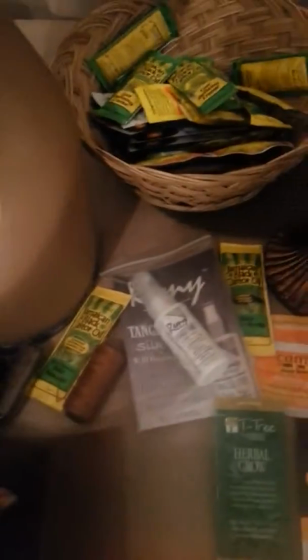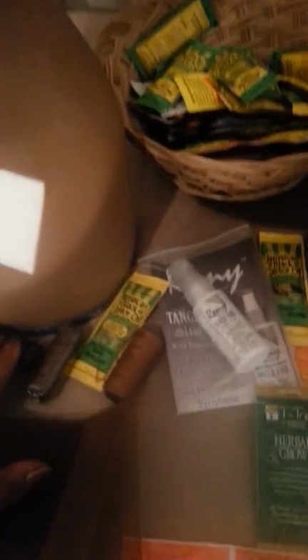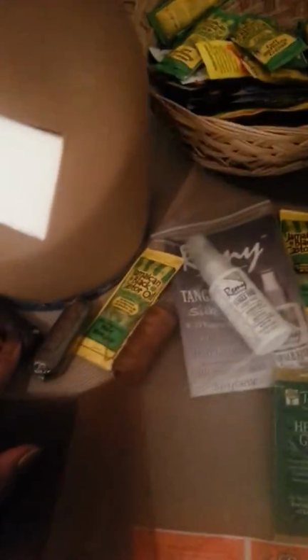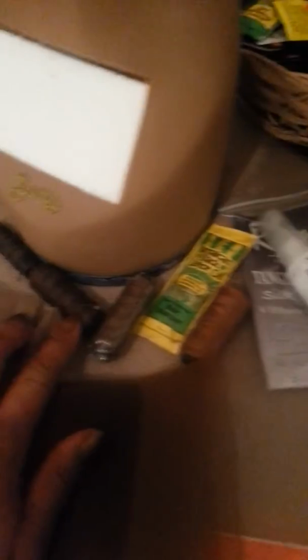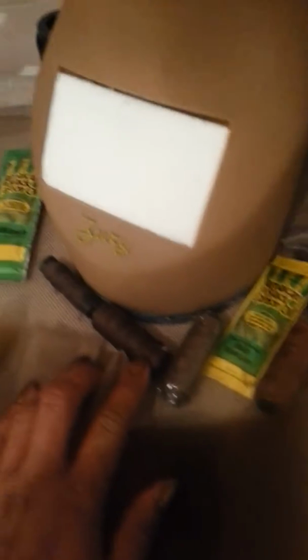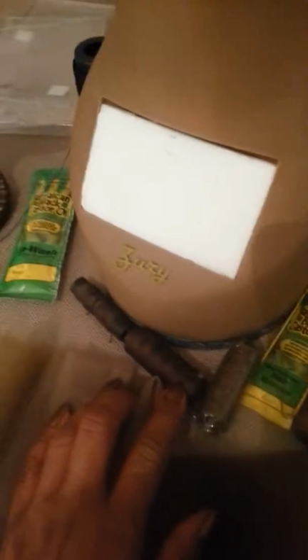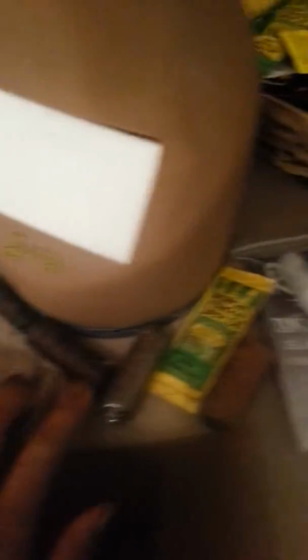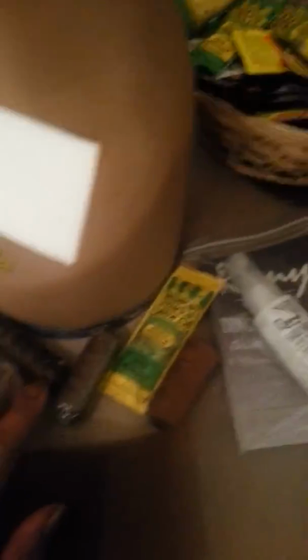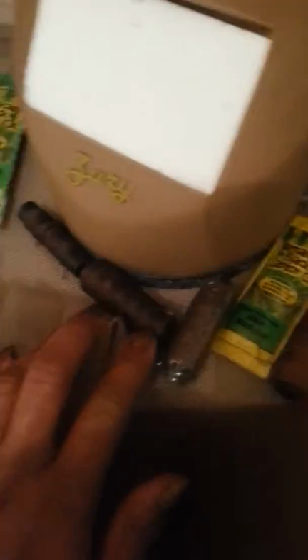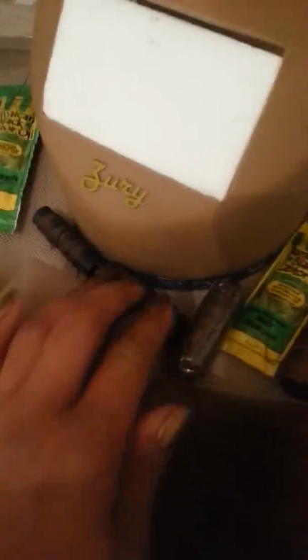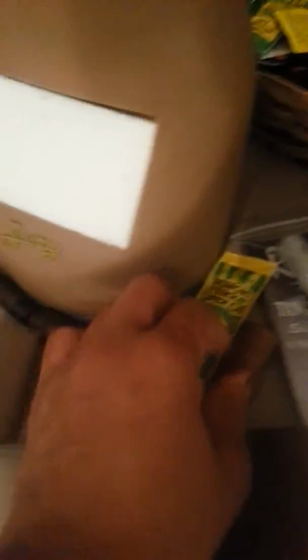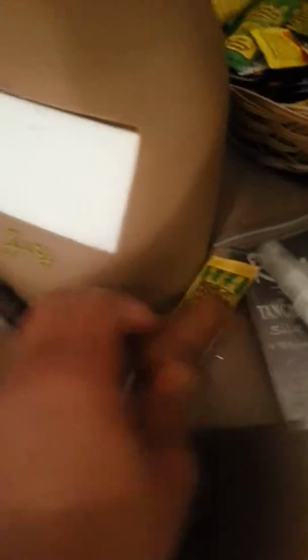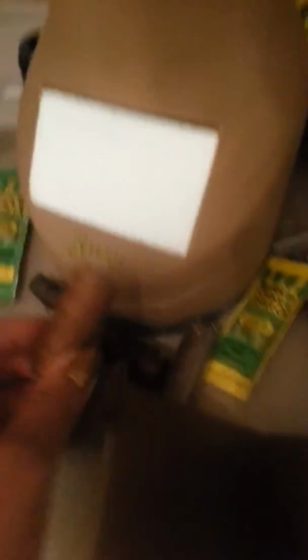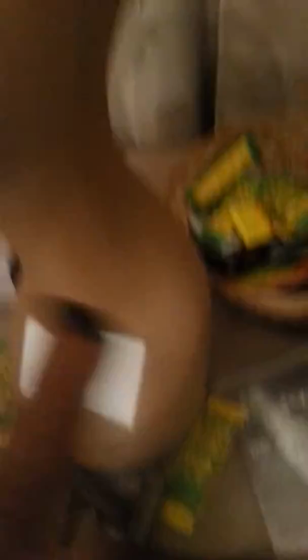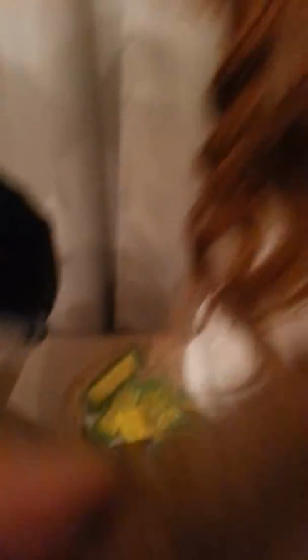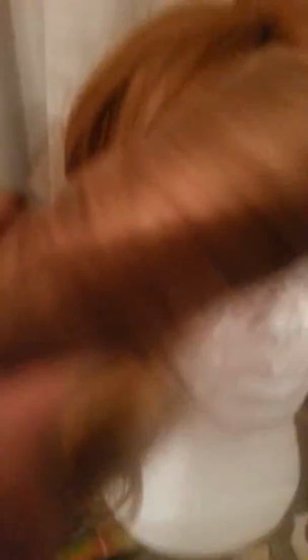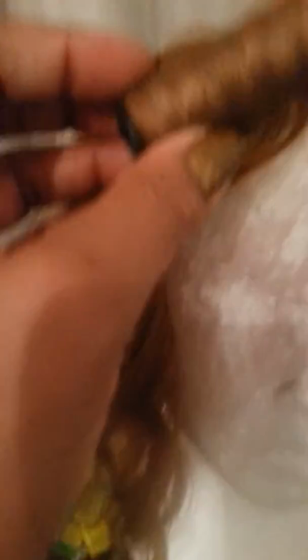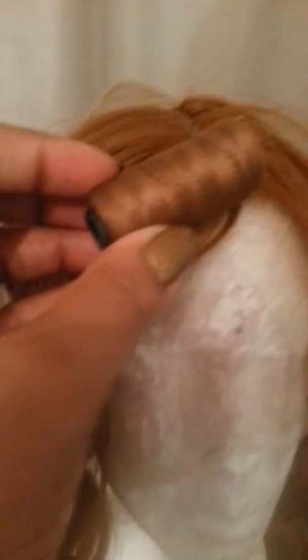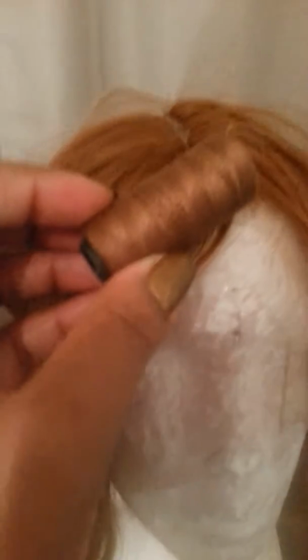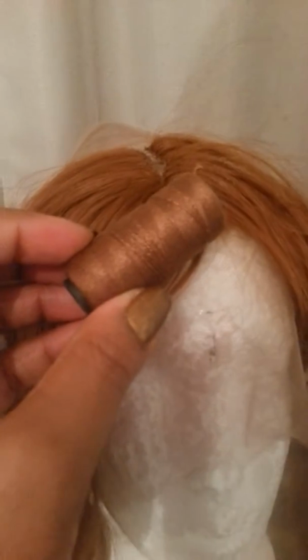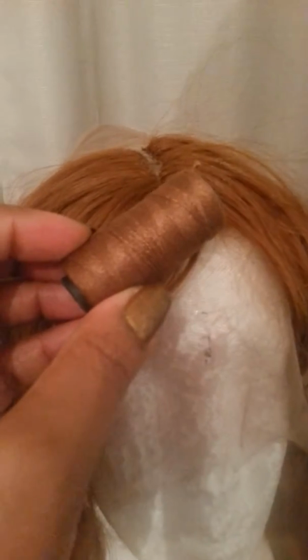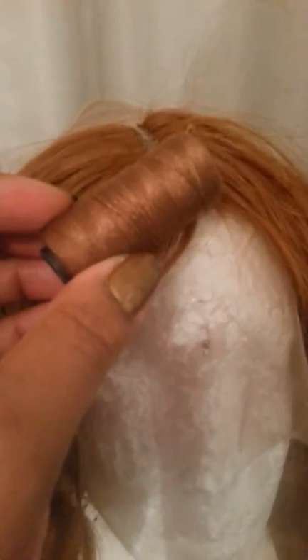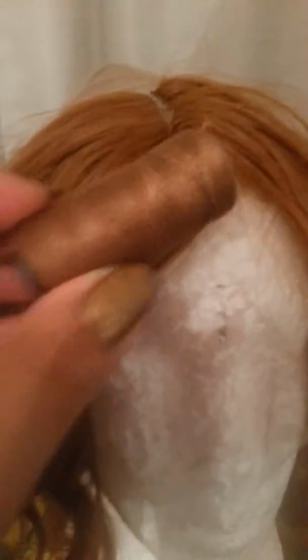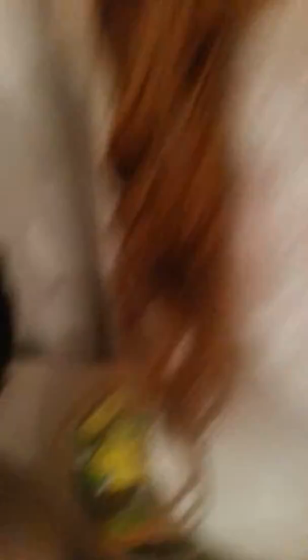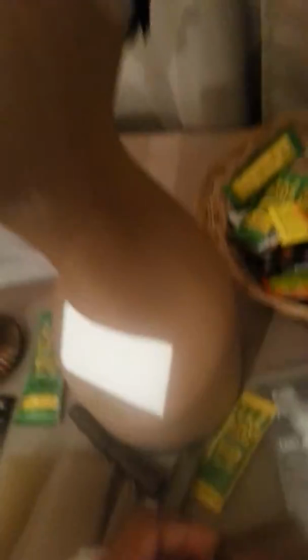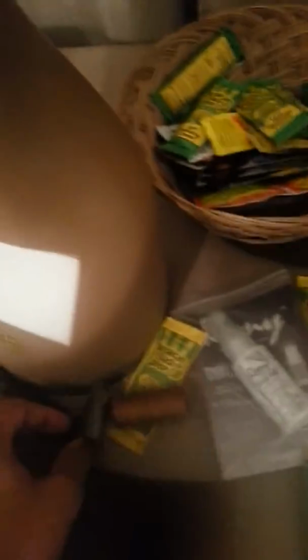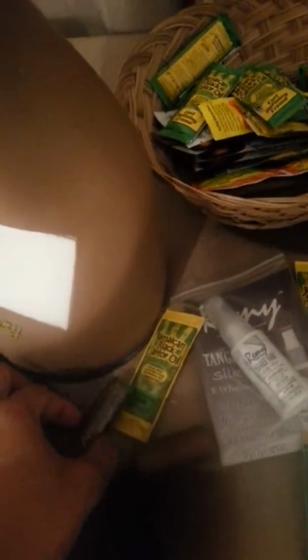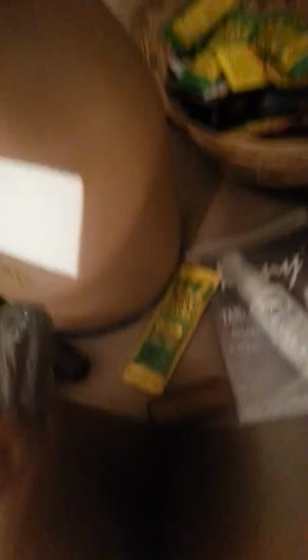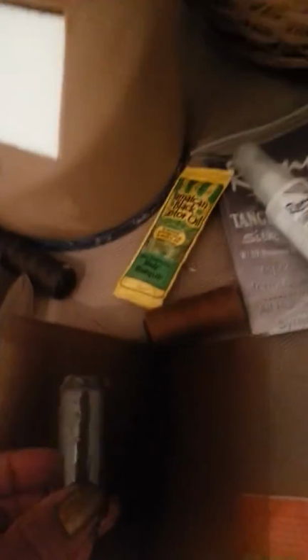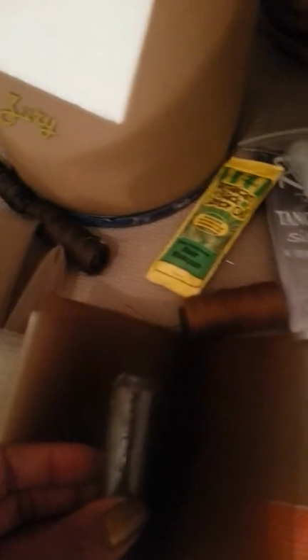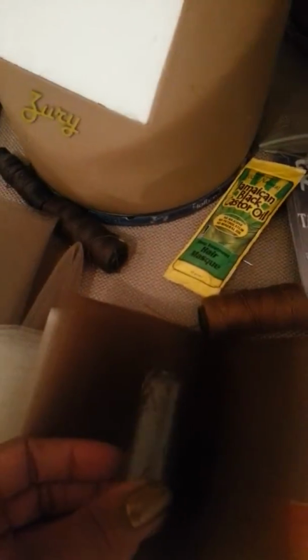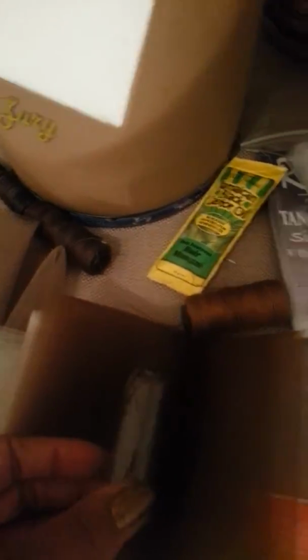I pulled out my thread because I'm noticing different companies carry different tones of brown. This was the color brown I used for this closure, but then we've already got this chocolate brown here.